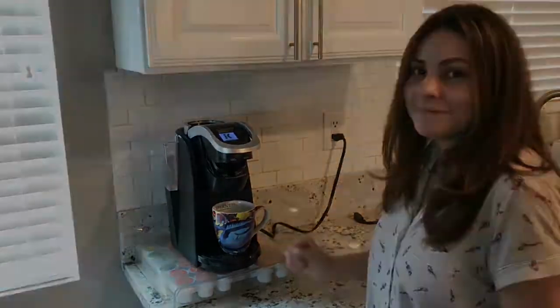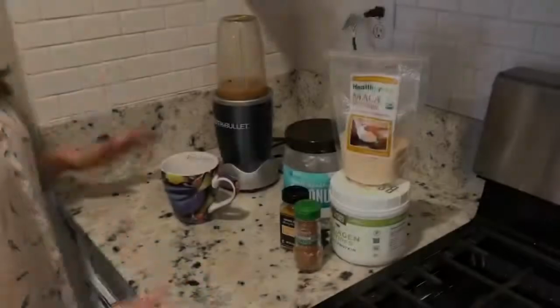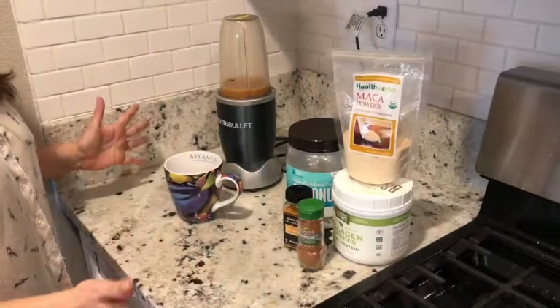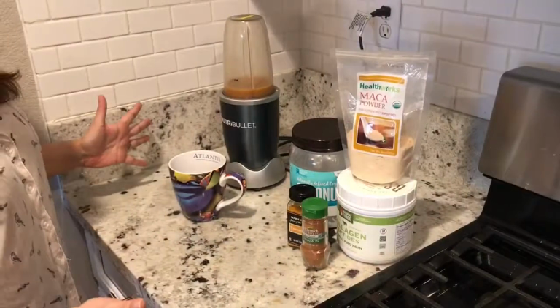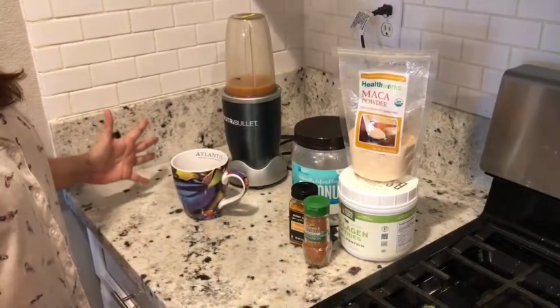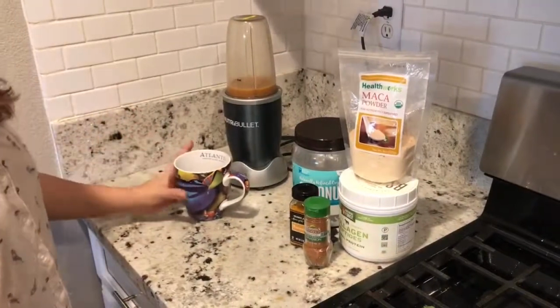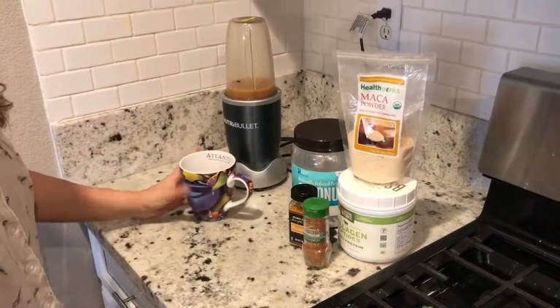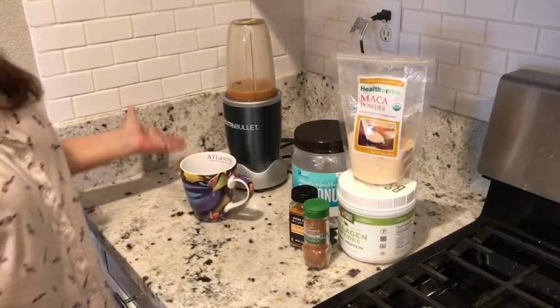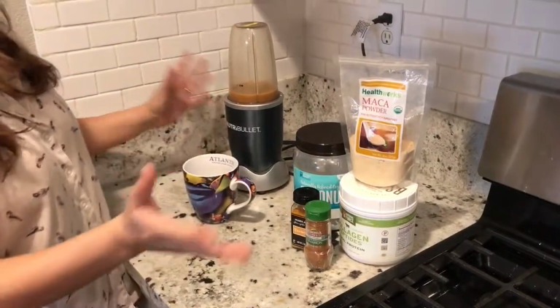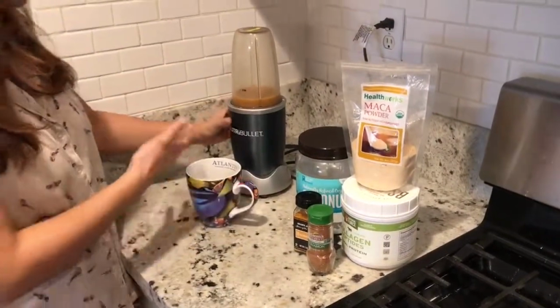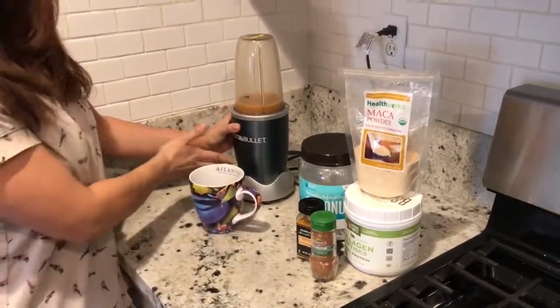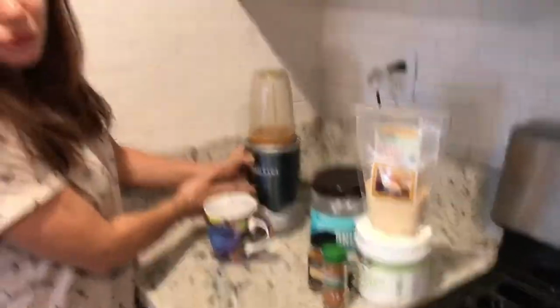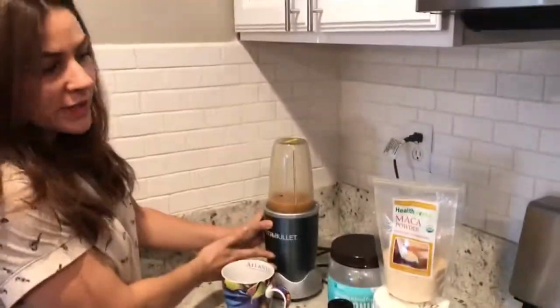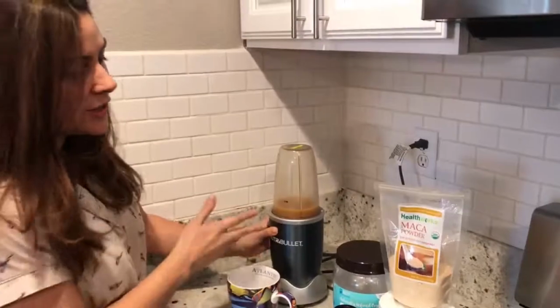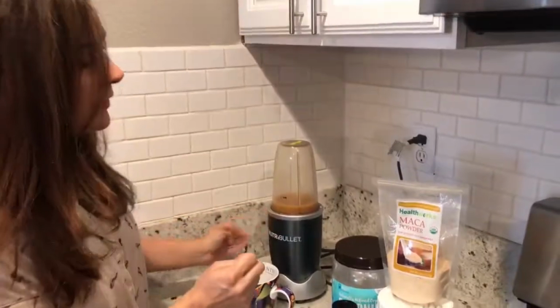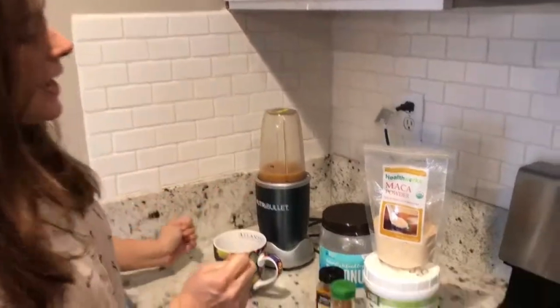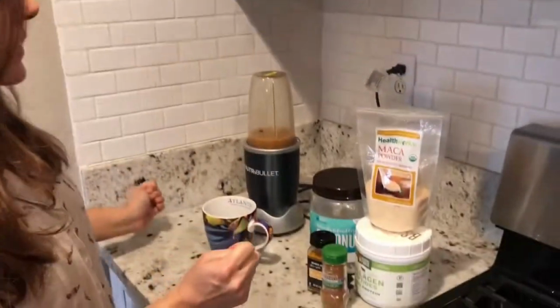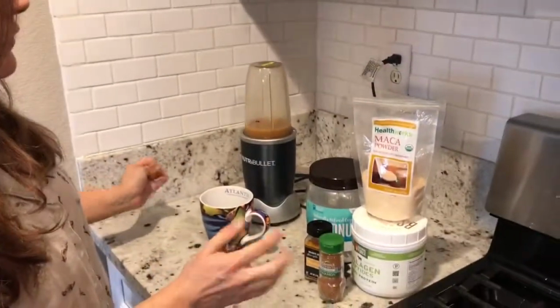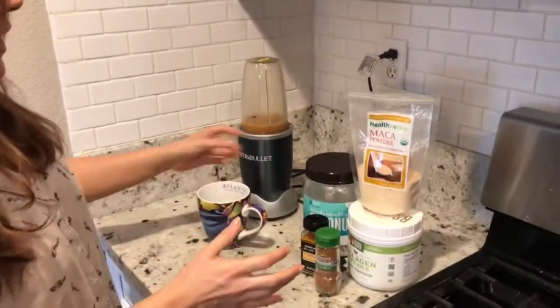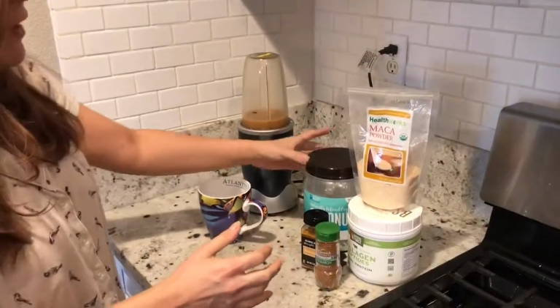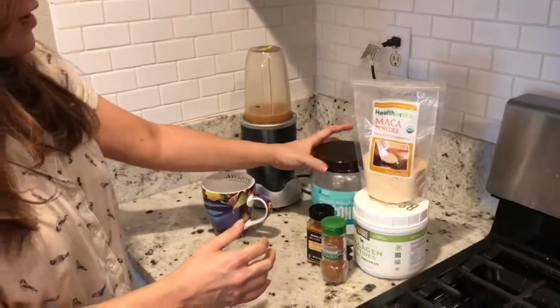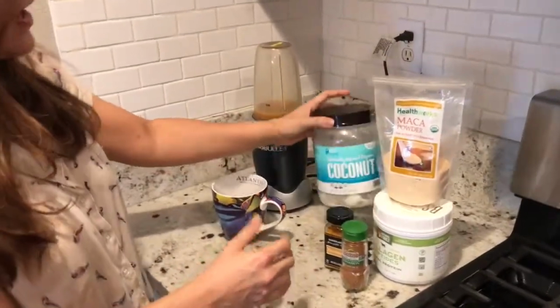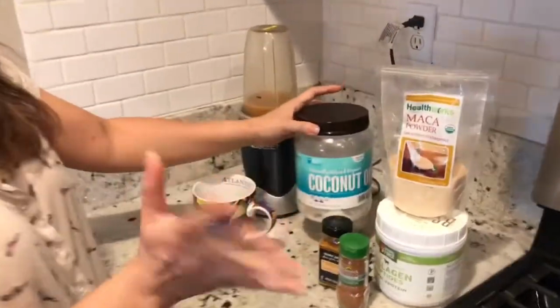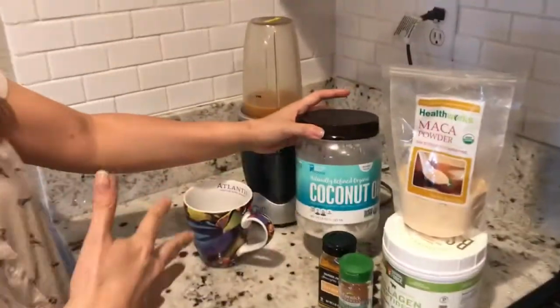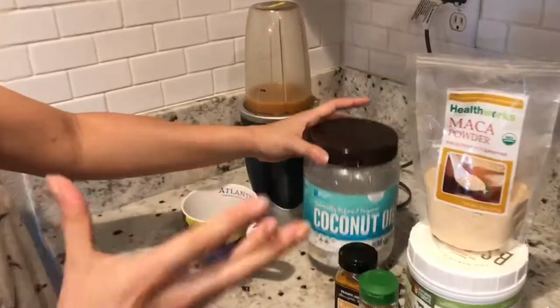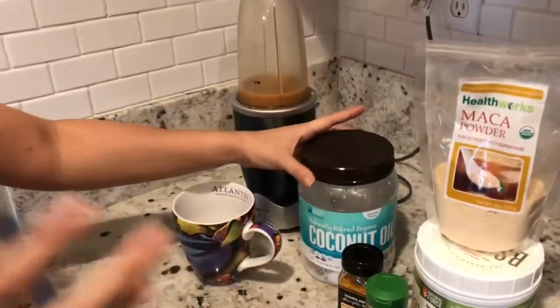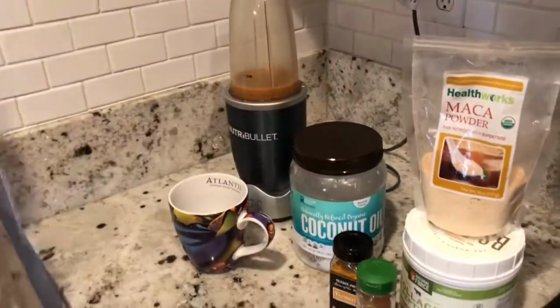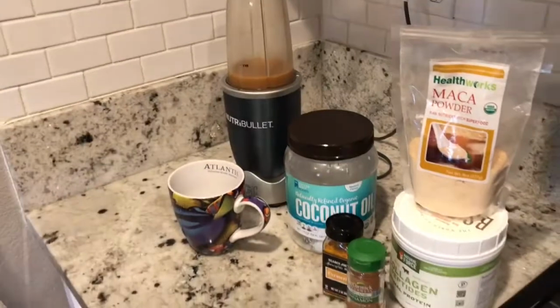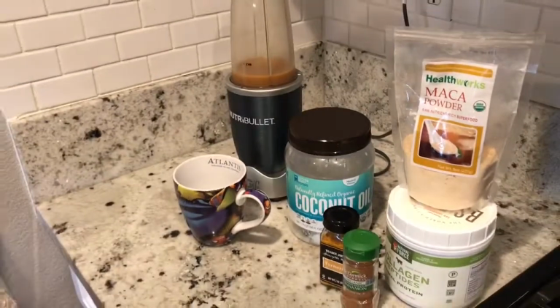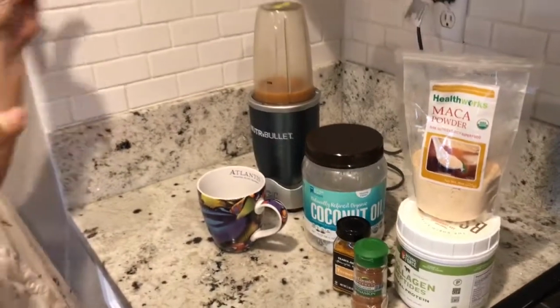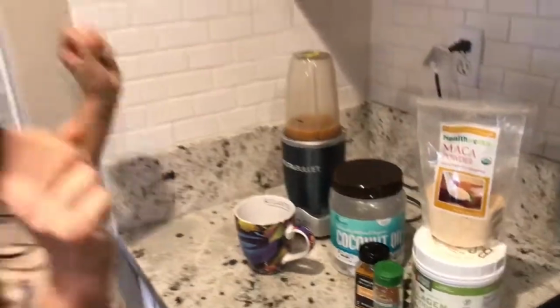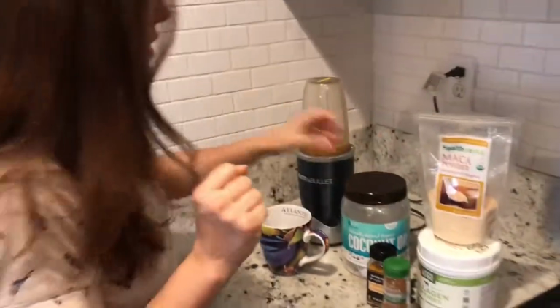Now that I've brewed my coffee, I come over here to my trusty NutriBullet station. Over here I have the other ingredients that make the organic coffee supercharged, so to speak.